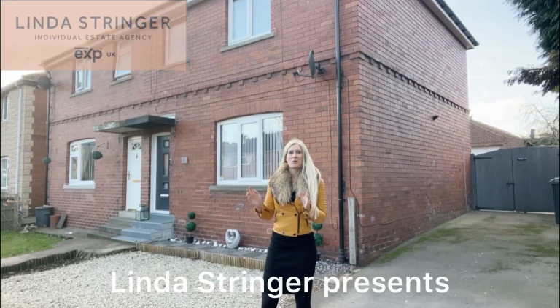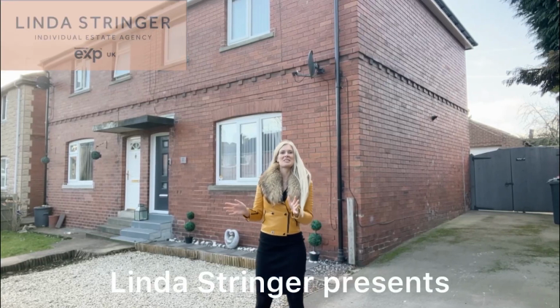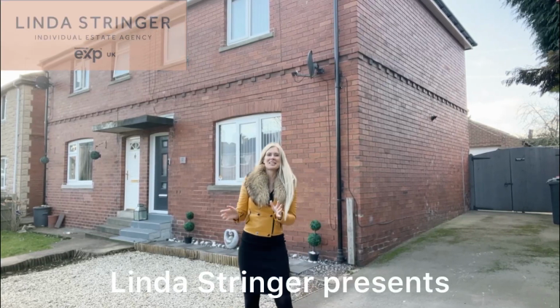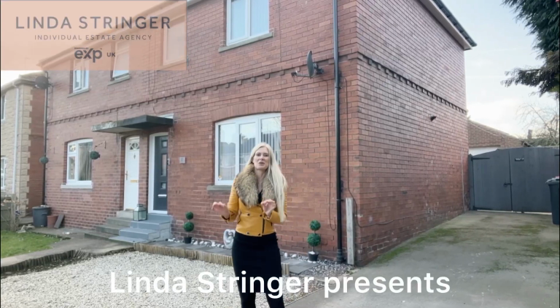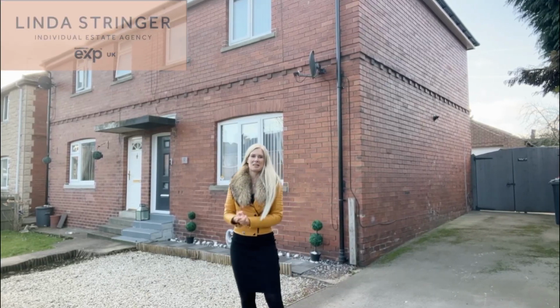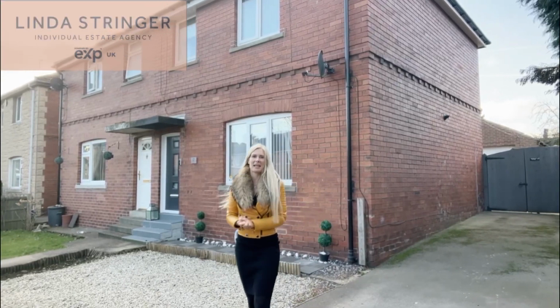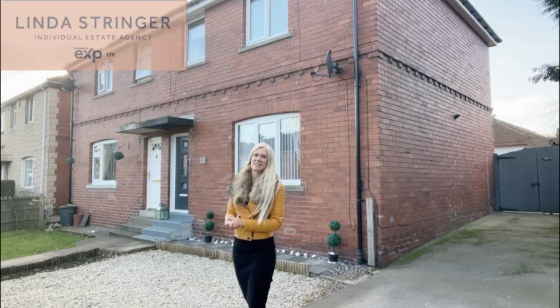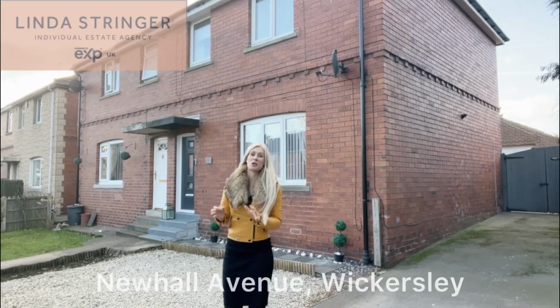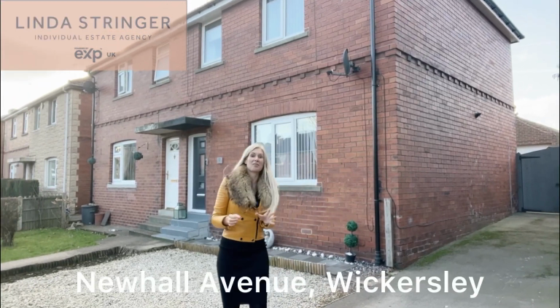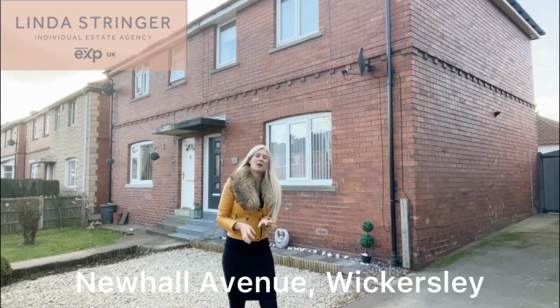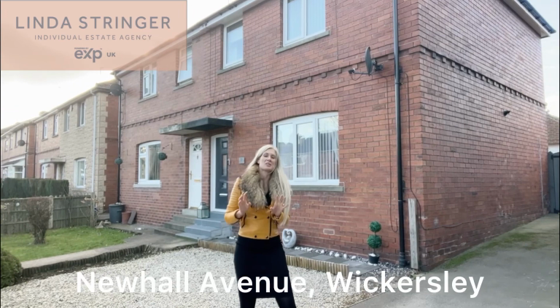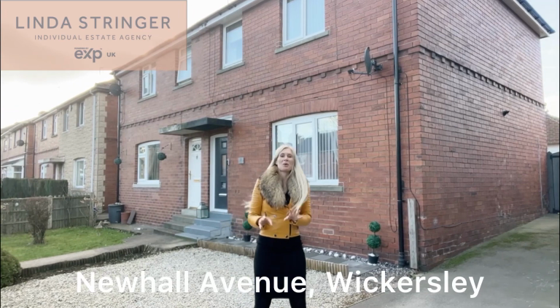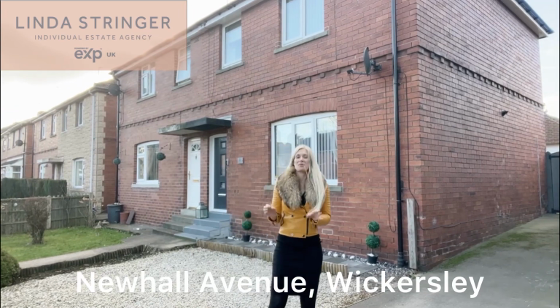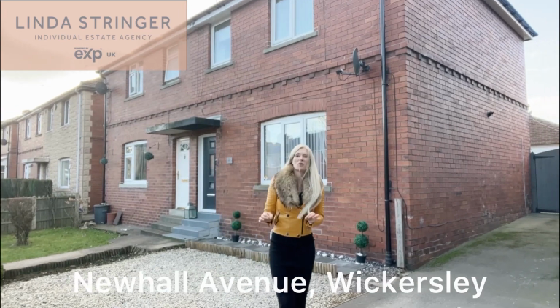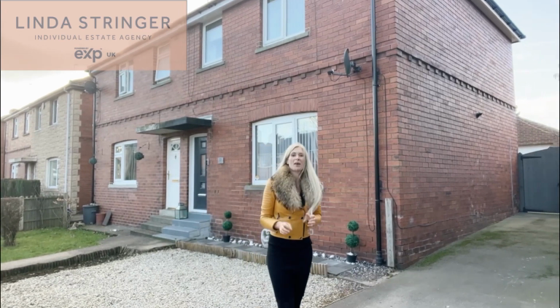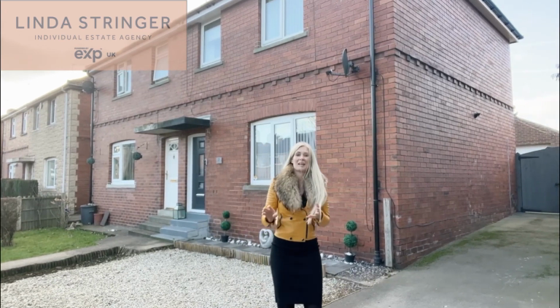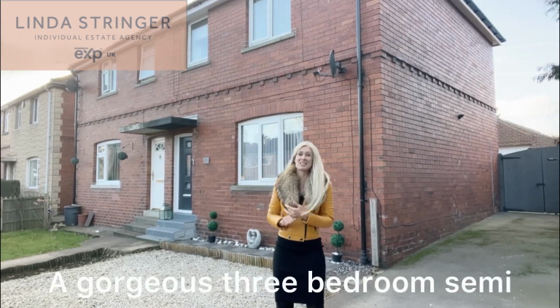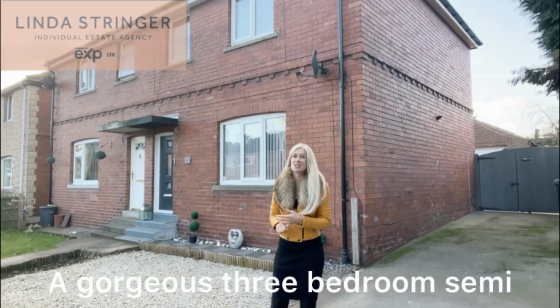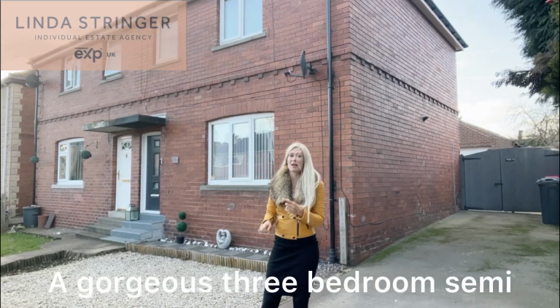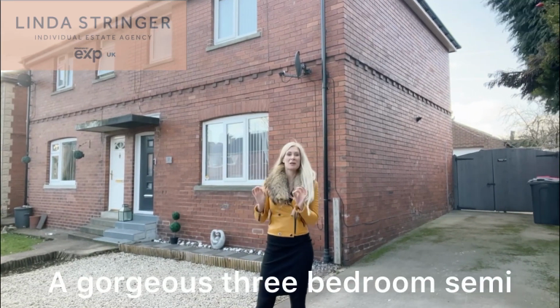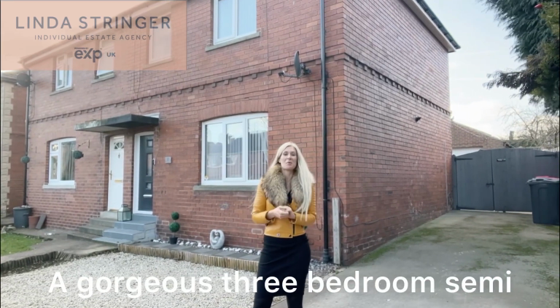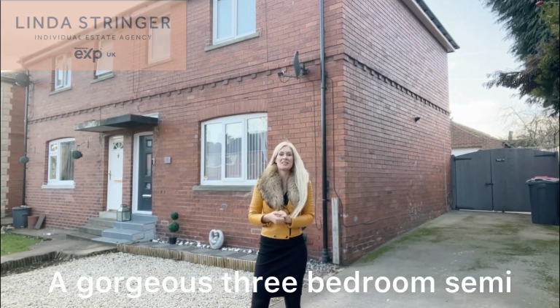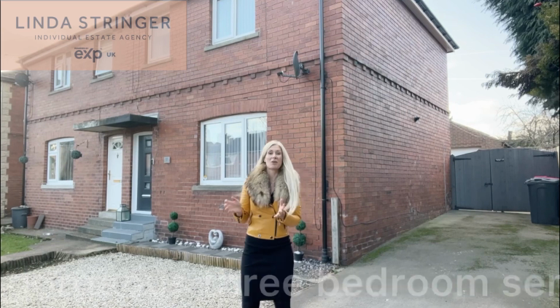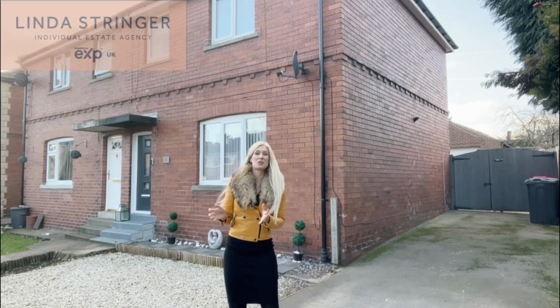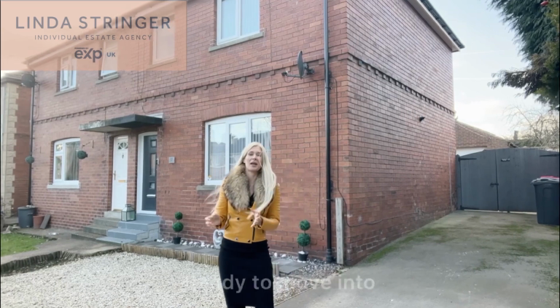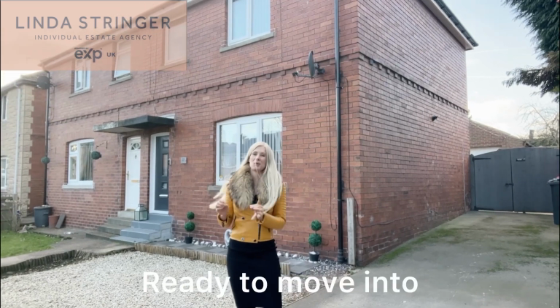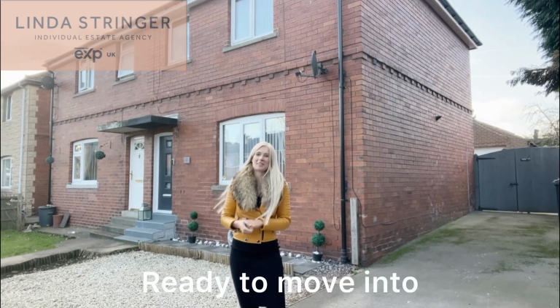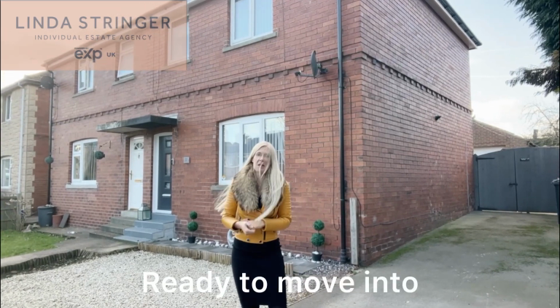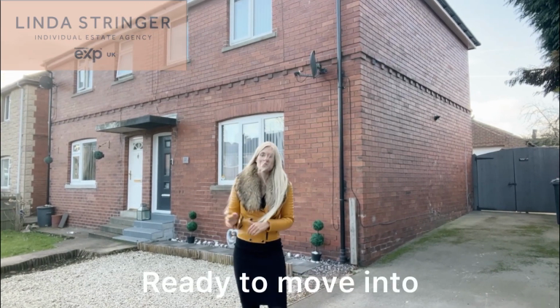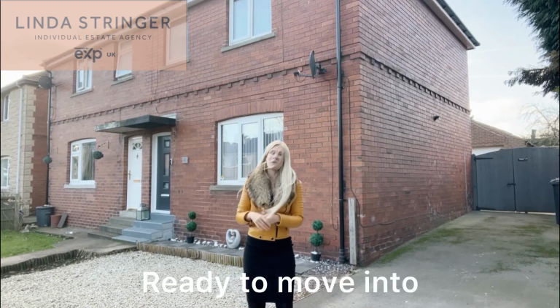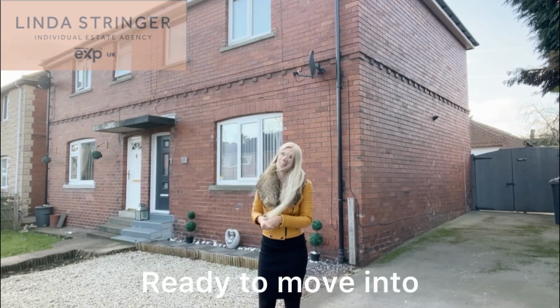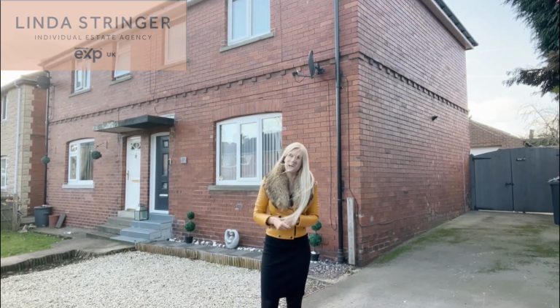Welcome to this fantastic three-bed semi here in Wickers Light on Newhall Avenue. This stunning property has off-road parking, a detached garage at the back complete with a home office, a ground floor toilet, and a beautiful interior. Come with me and let's check it out.